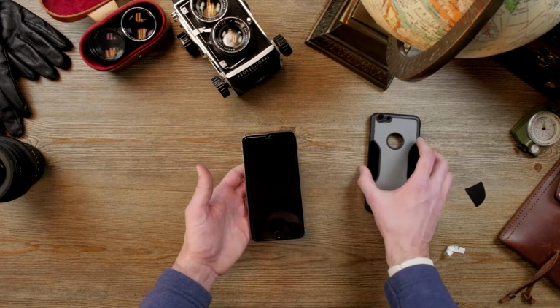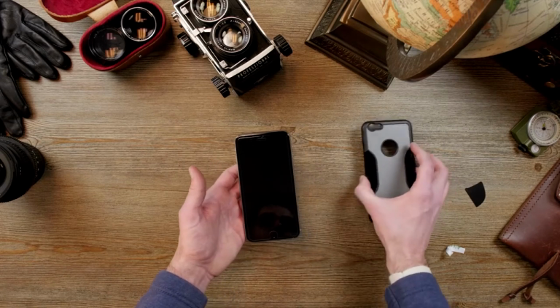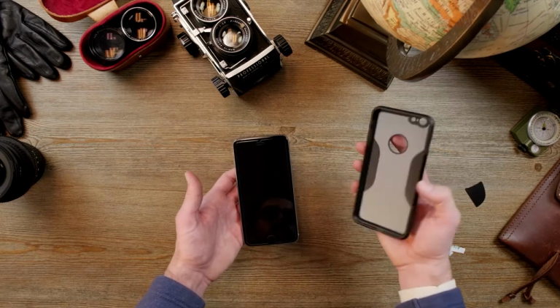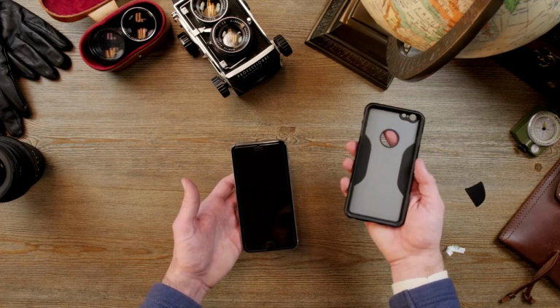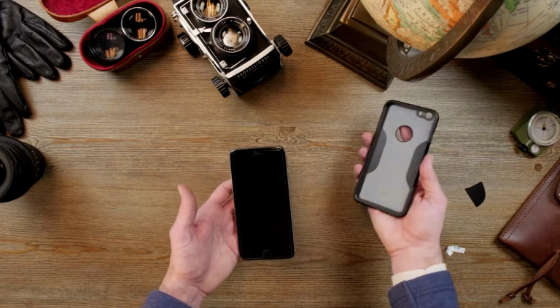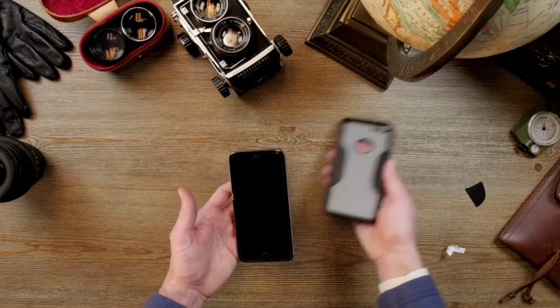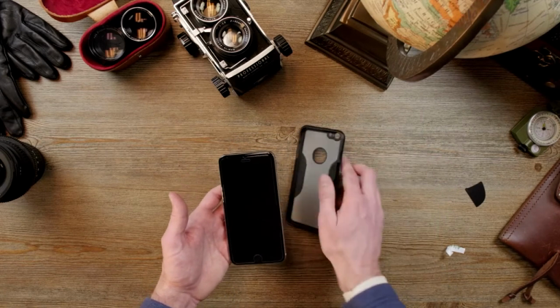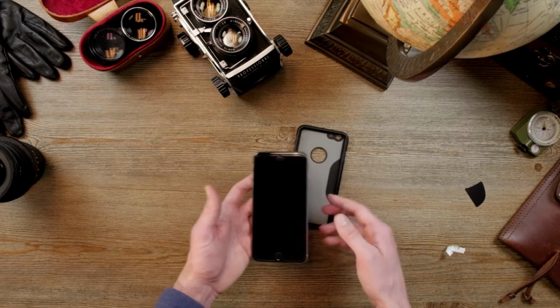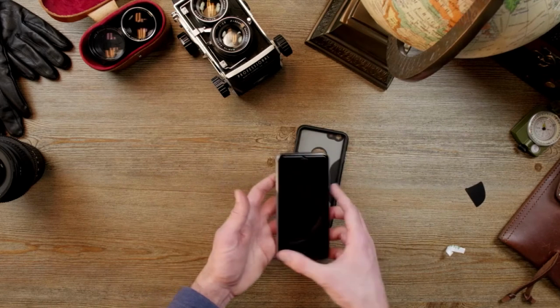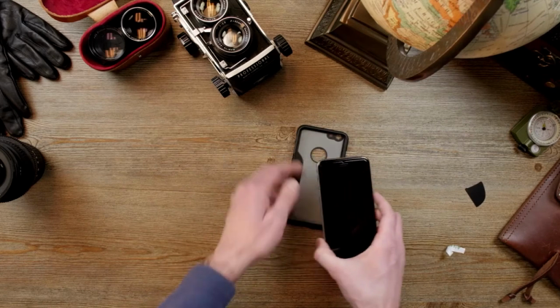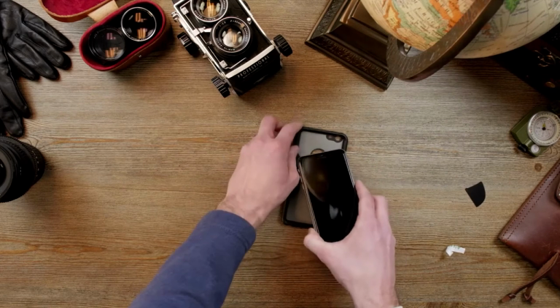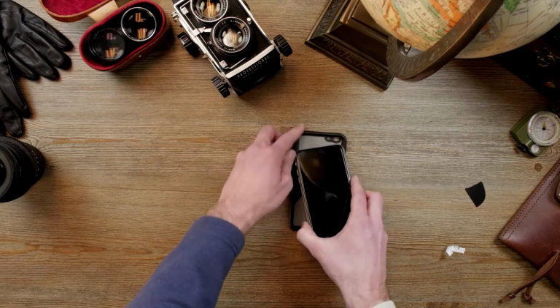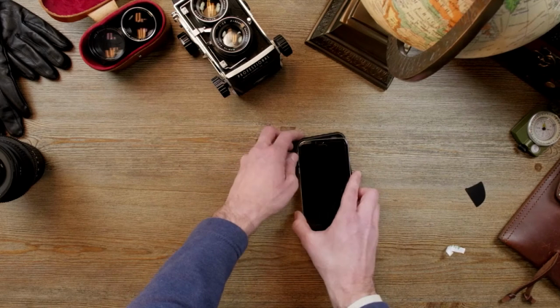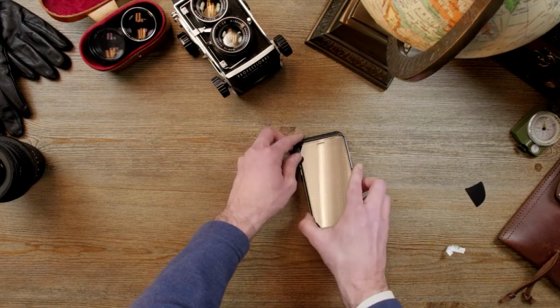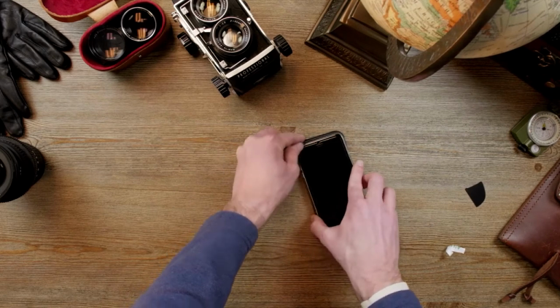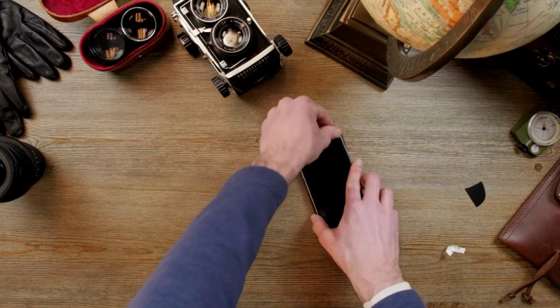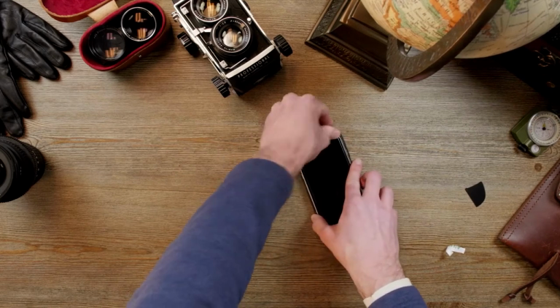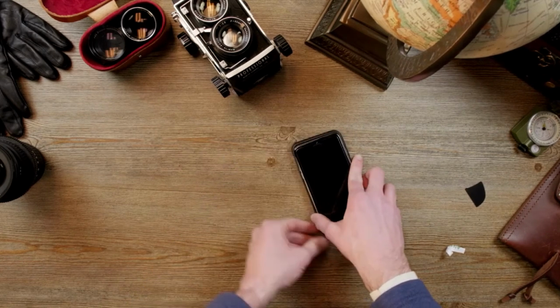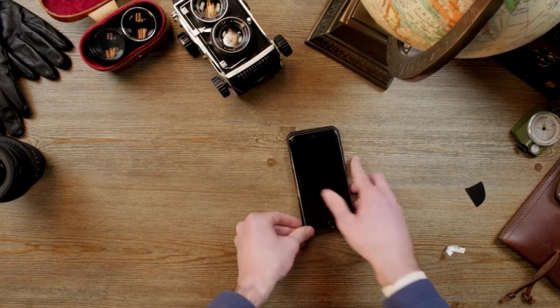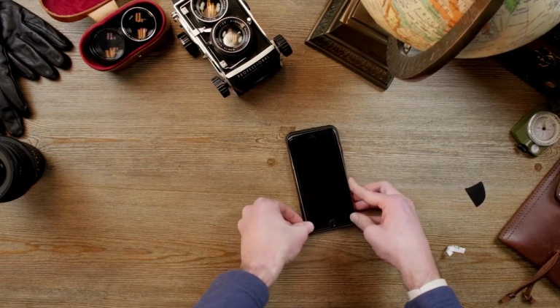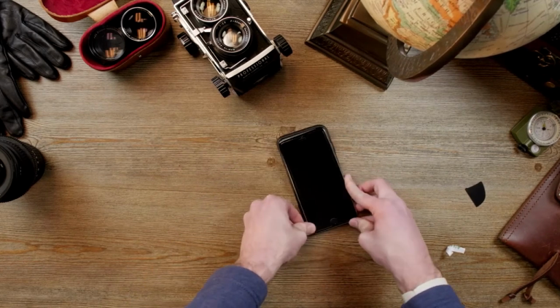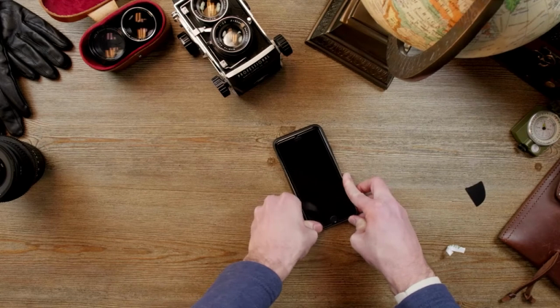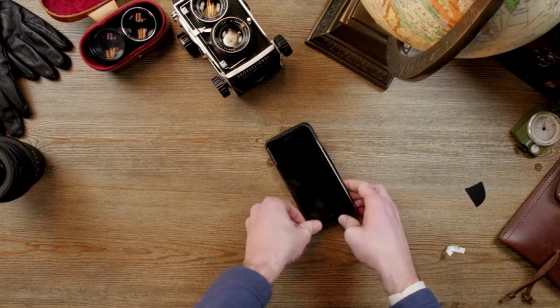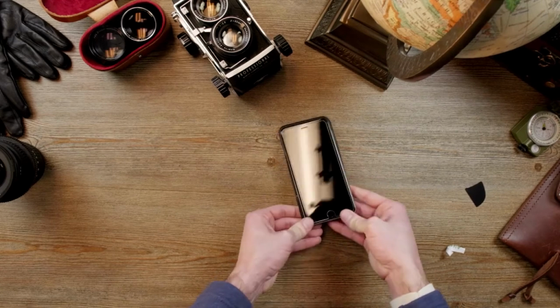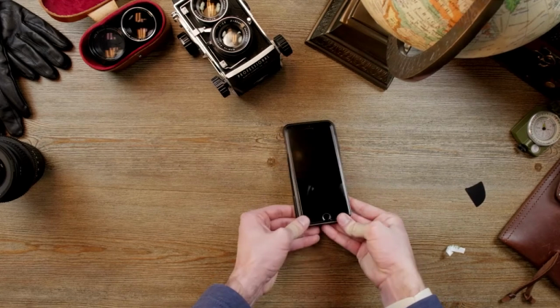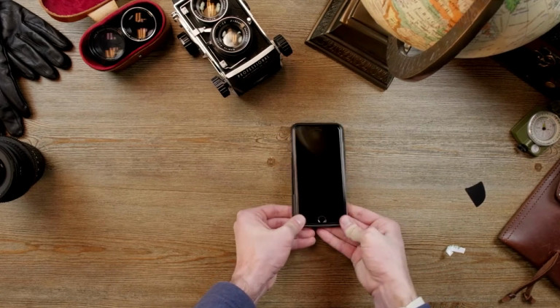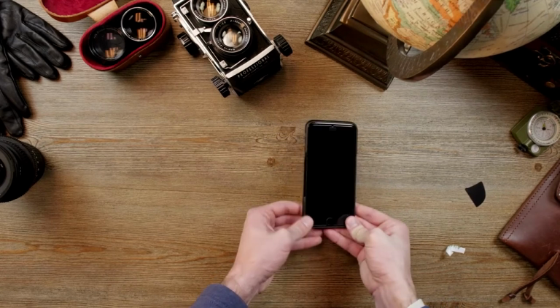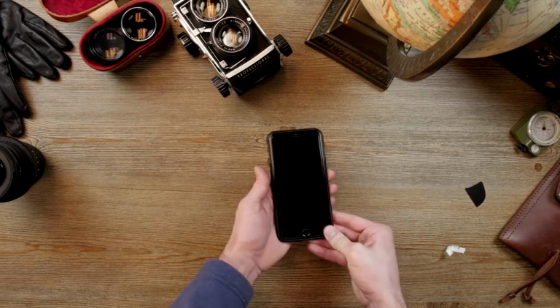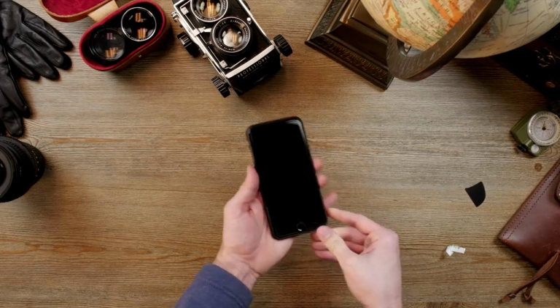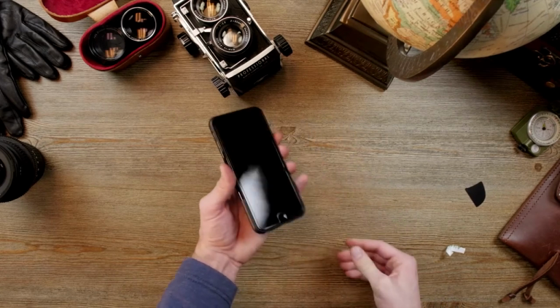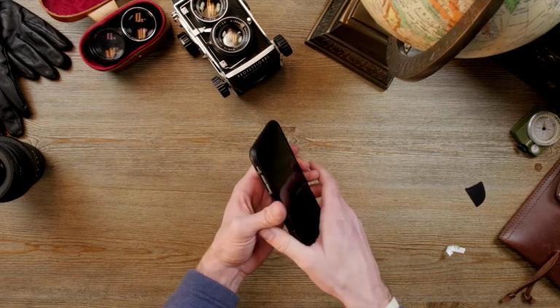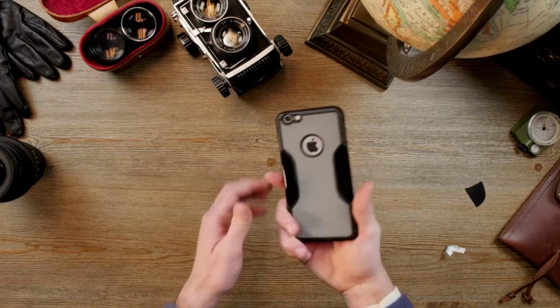Next we're going to install your Sahara case. It's pretty easy — just snap it in each corner, one at a time. And voila.